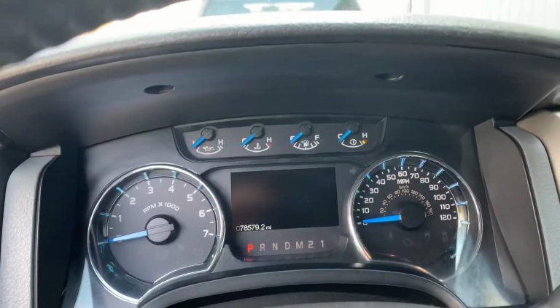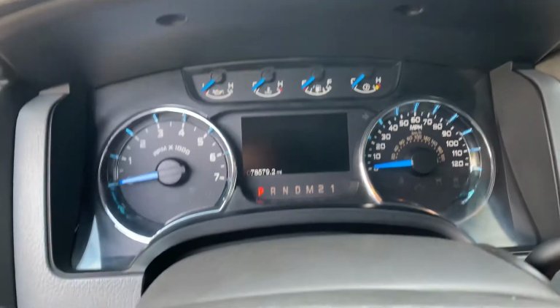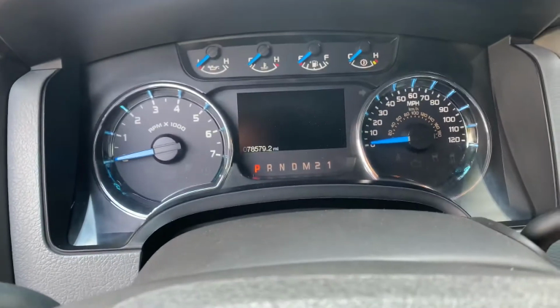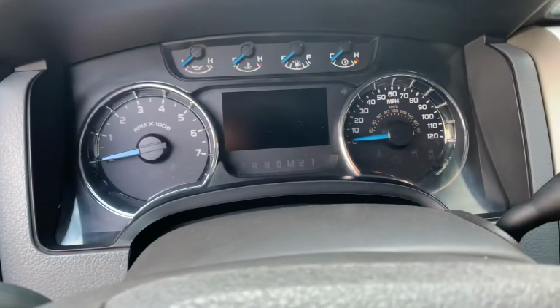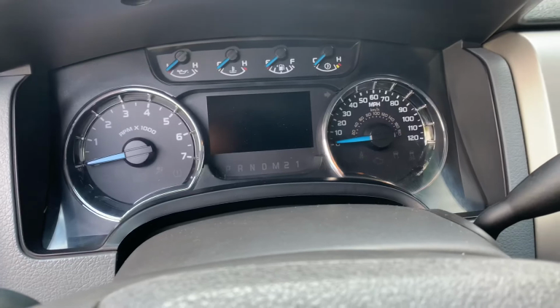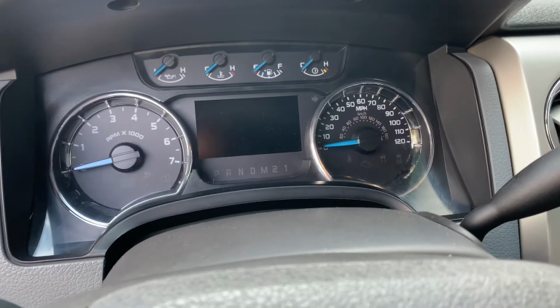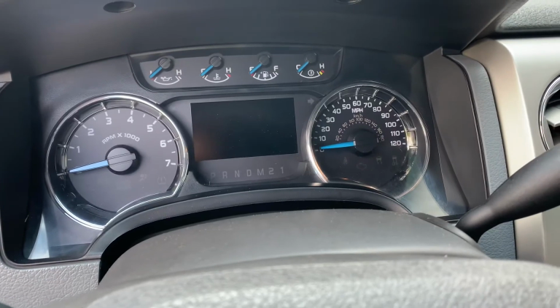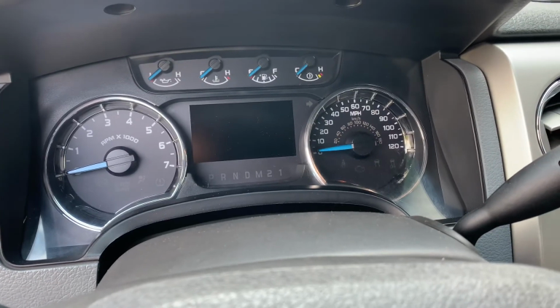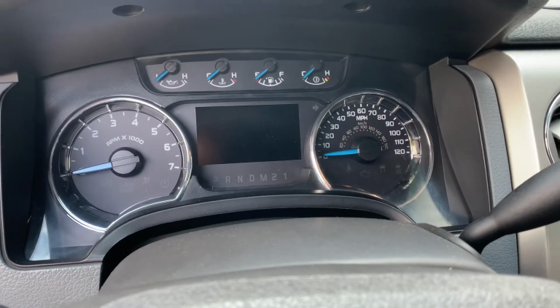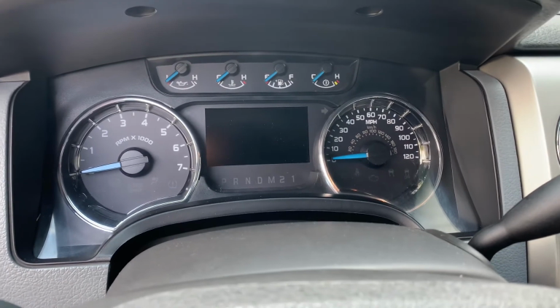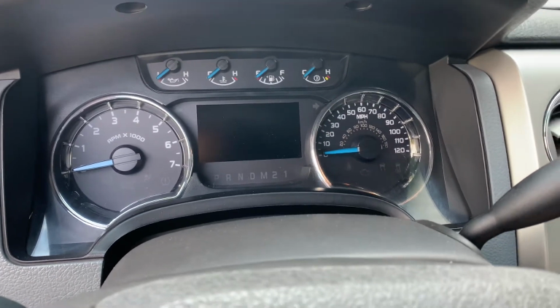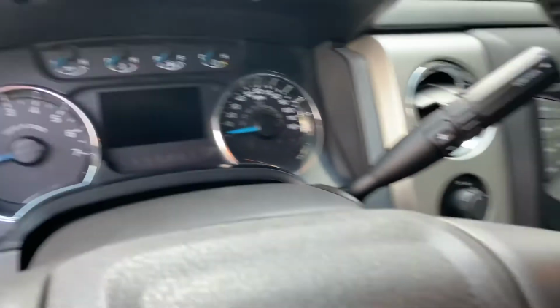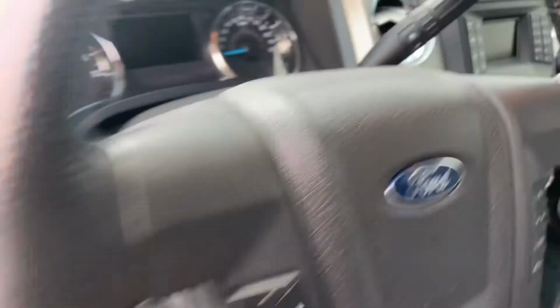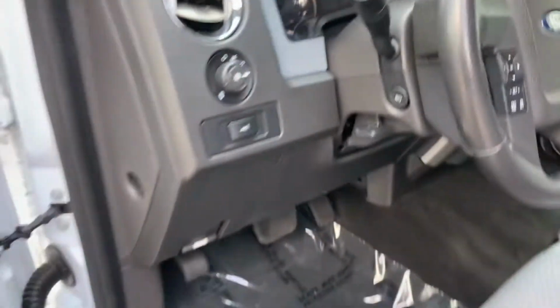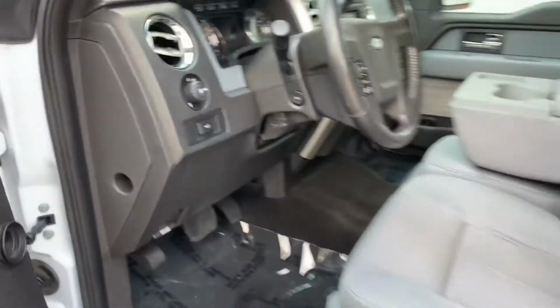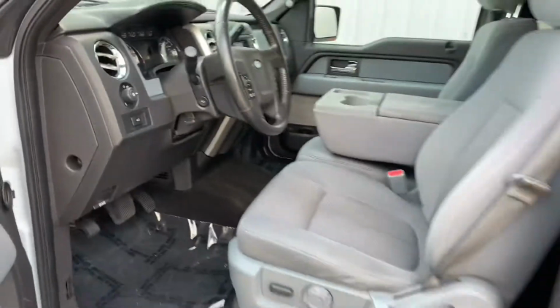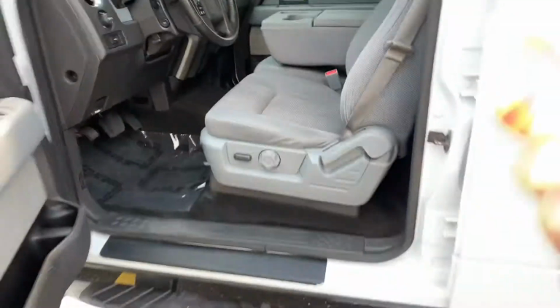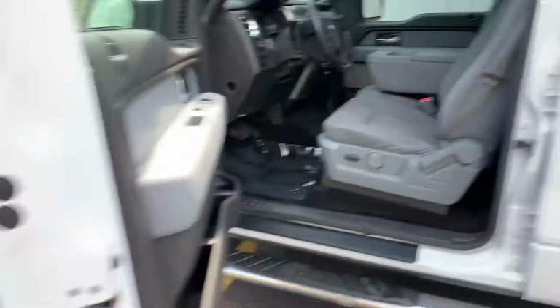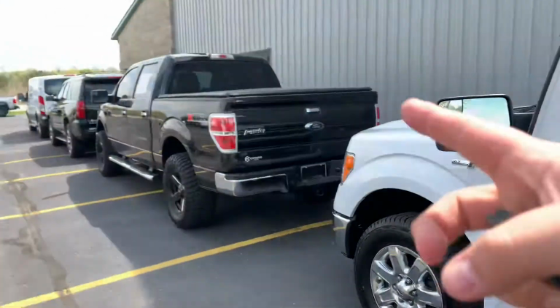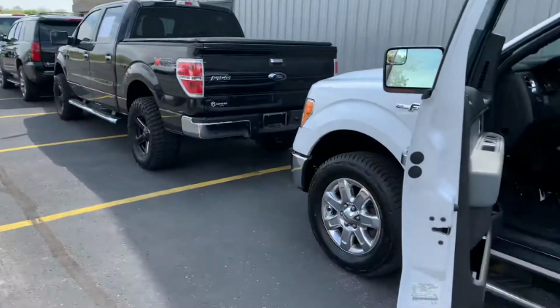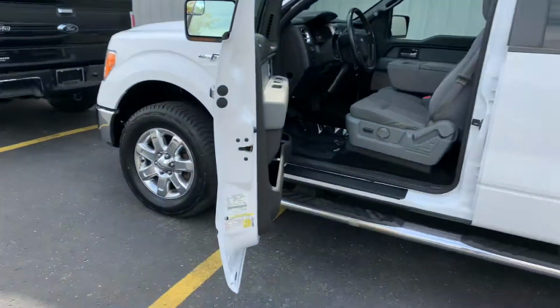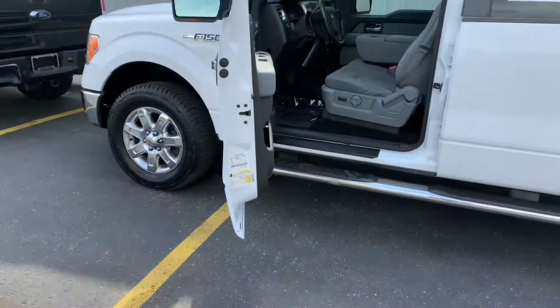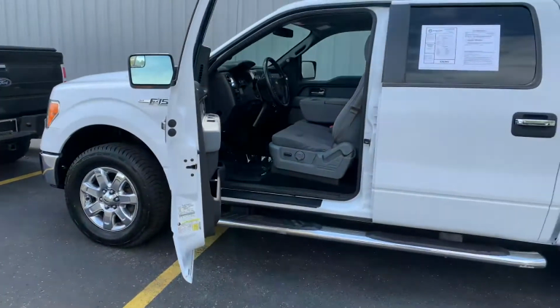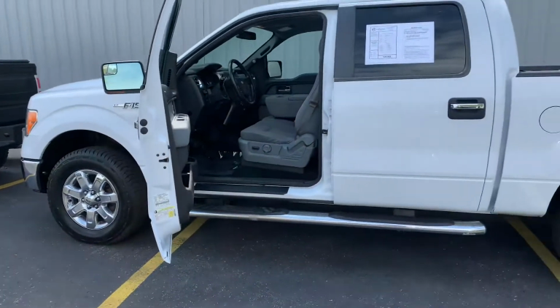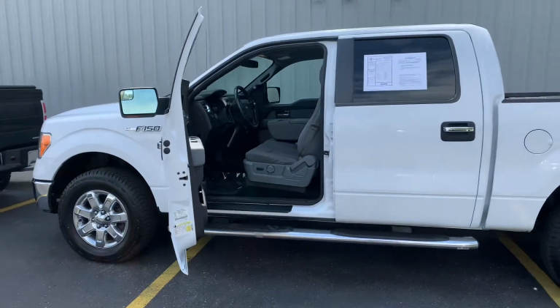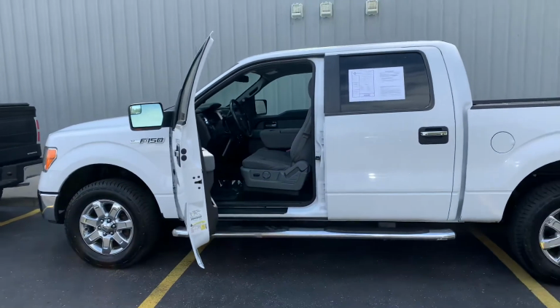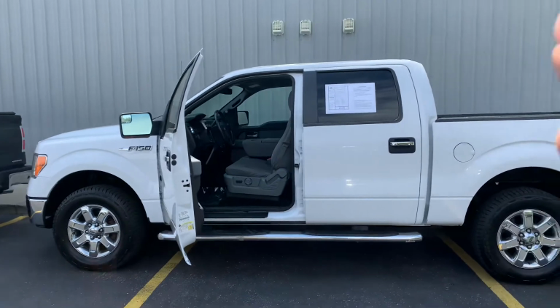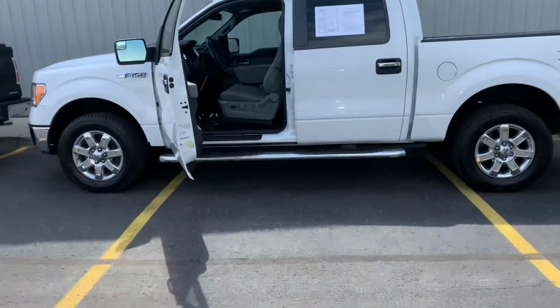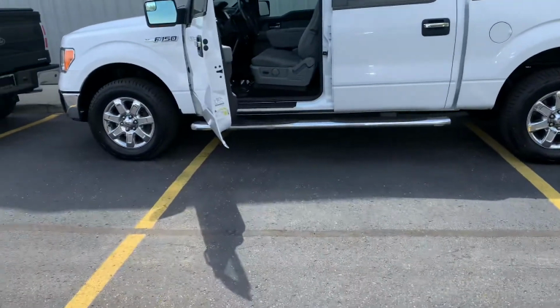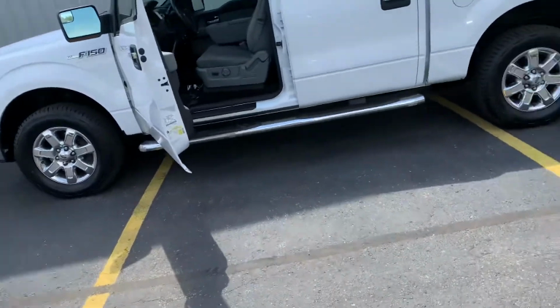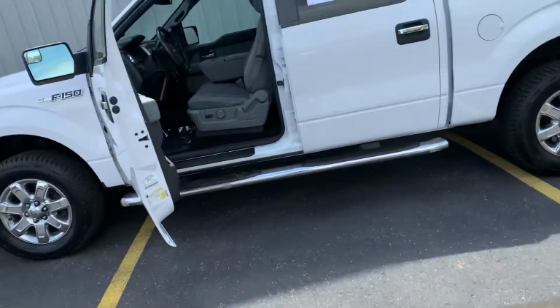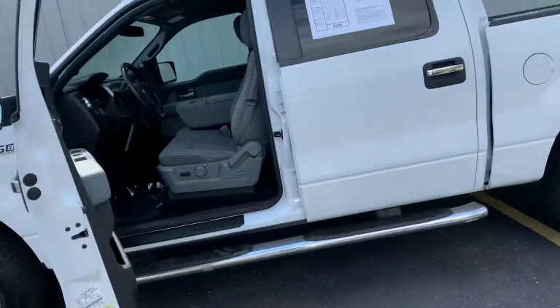I think this one's got remote — let me see what we got. I'm grabbing the wrong keys here. I got the wrong keys; I grabbed the F-150 in front of it. Anyway, let's wrap this up. $26,995. 2014 F-150 XLT with the XTR Chrome package.